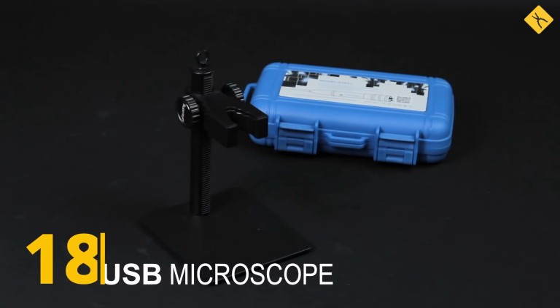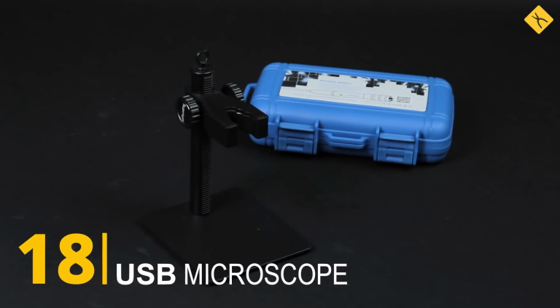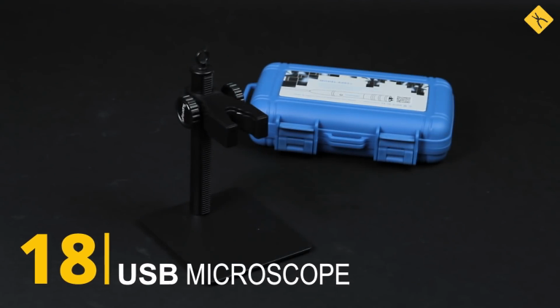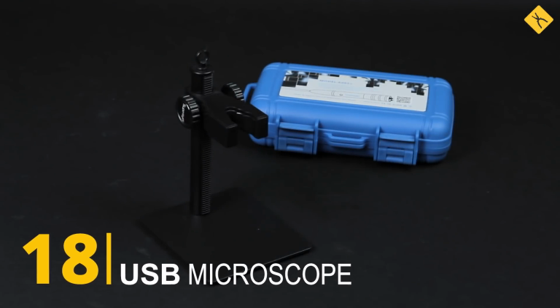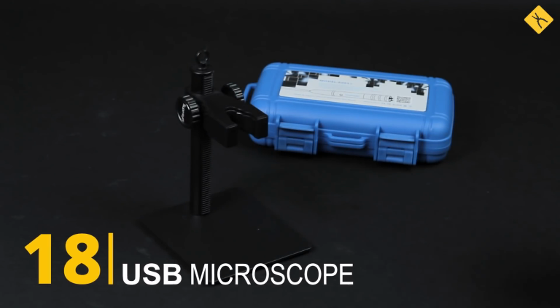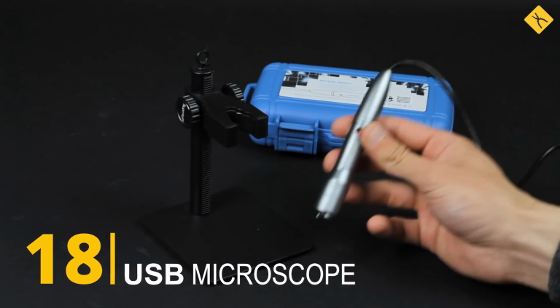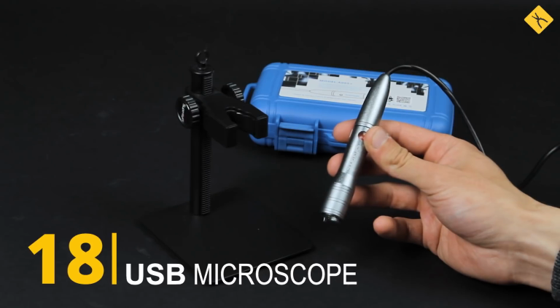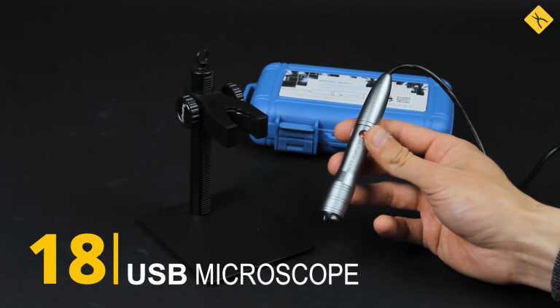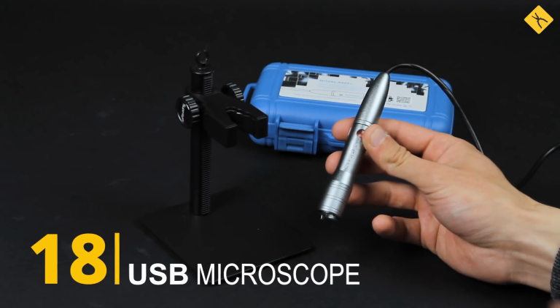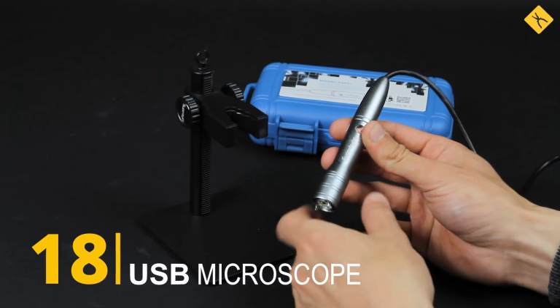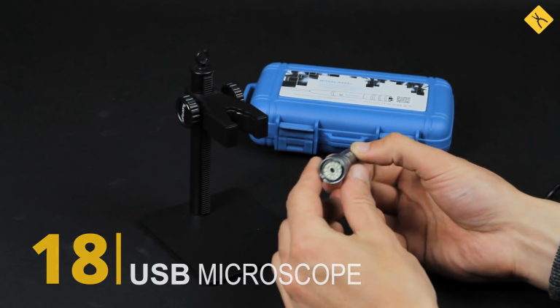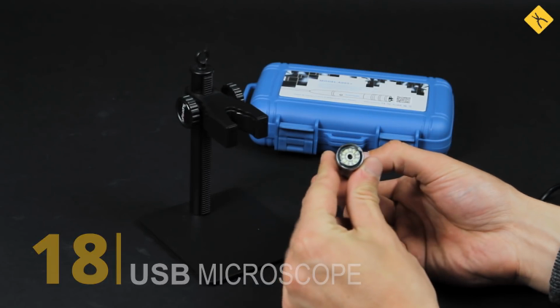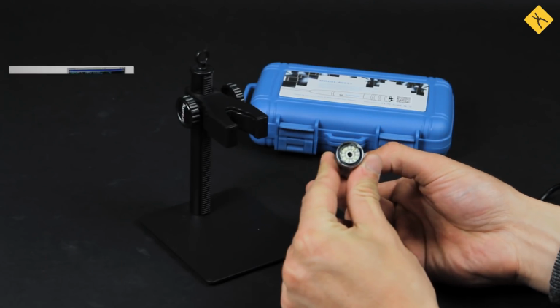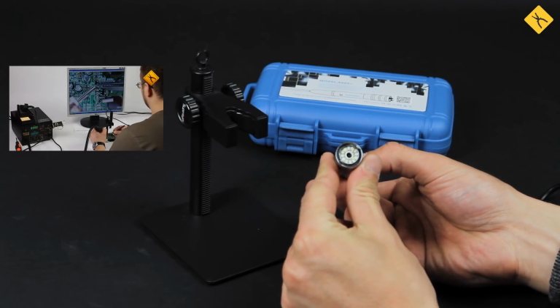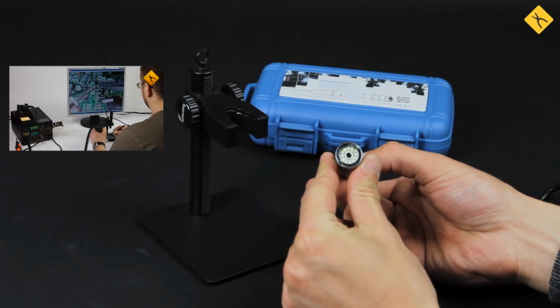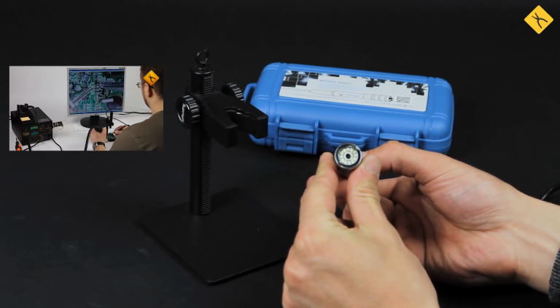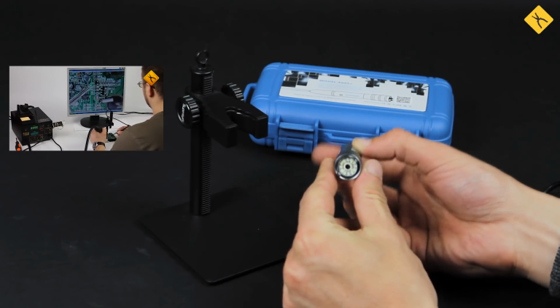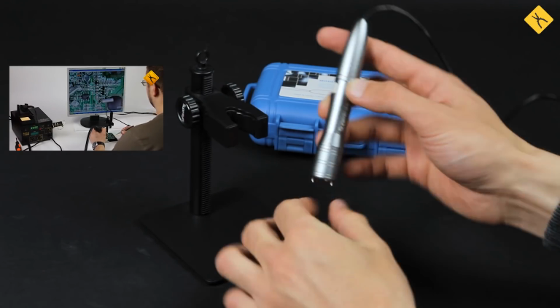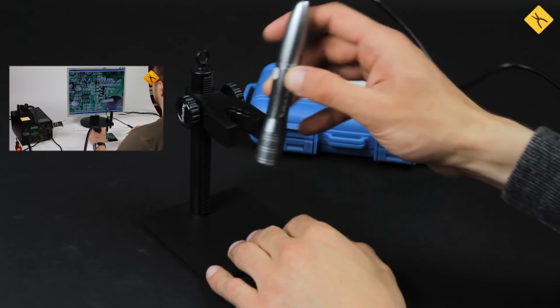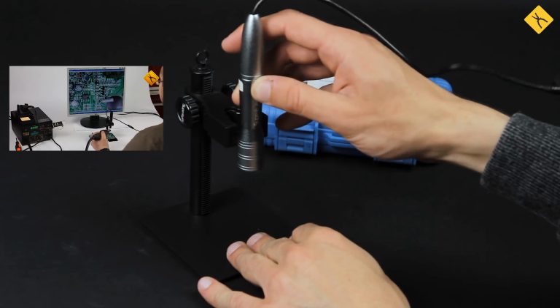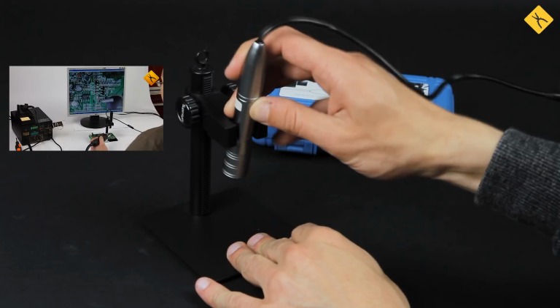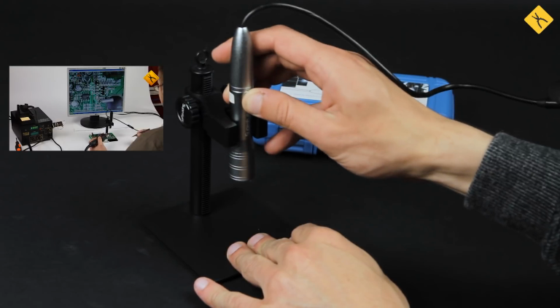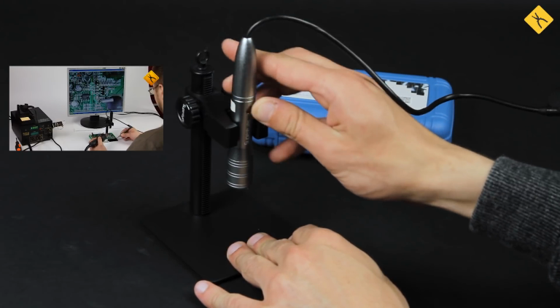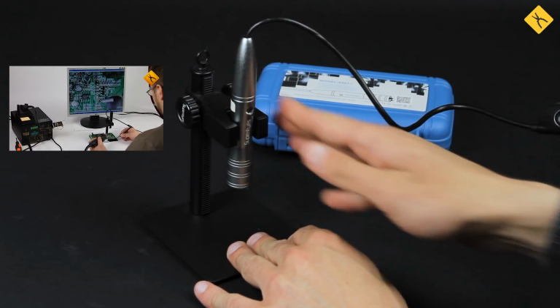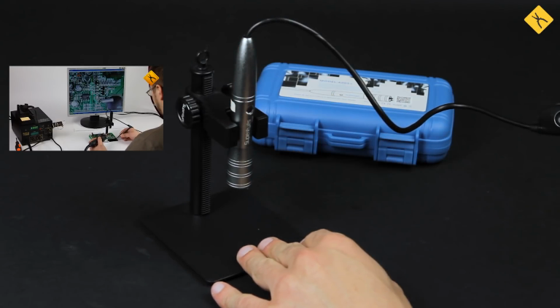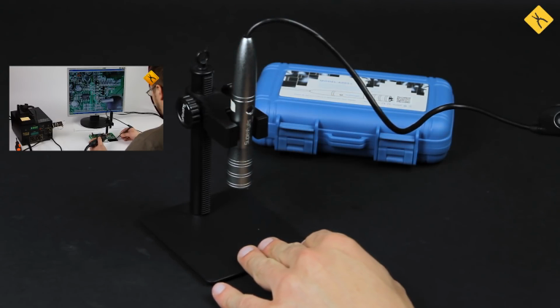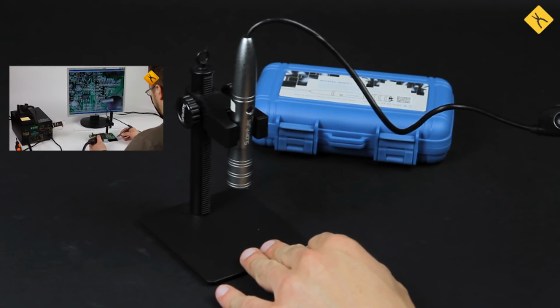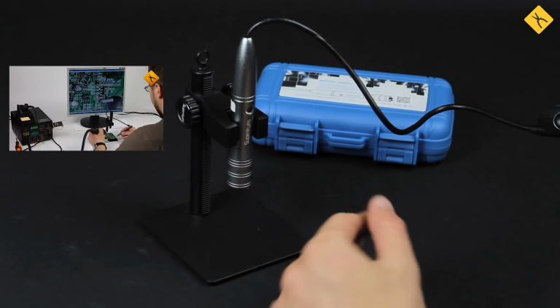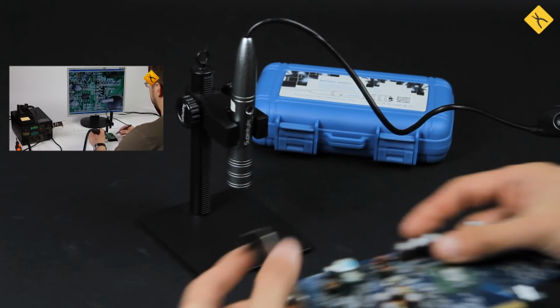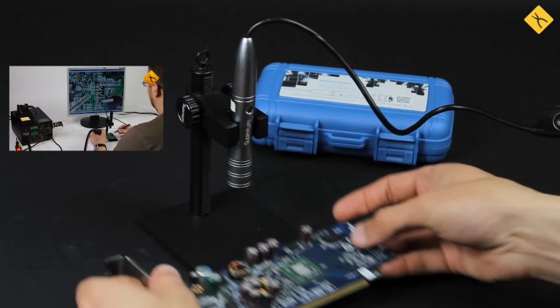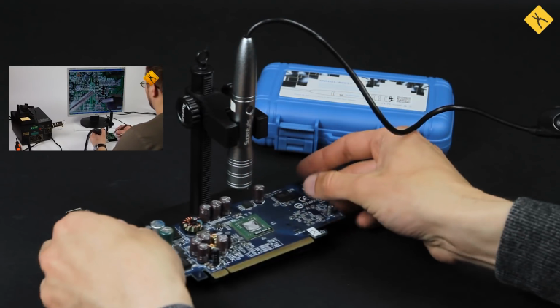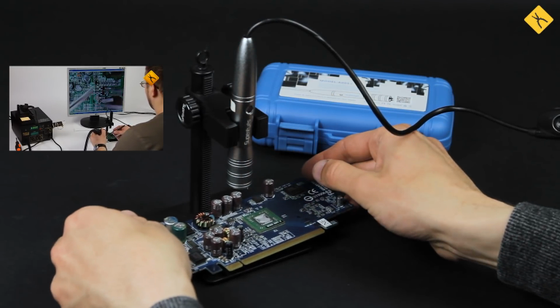USB microscope — a very useful soldering tool, especially for soldering SMD components. Service centers often use these to show their clients what broke in the motherboard of their device and what needs to be fixed.